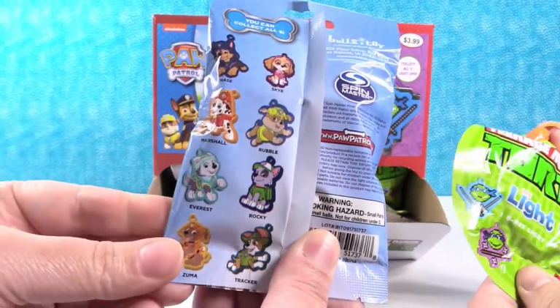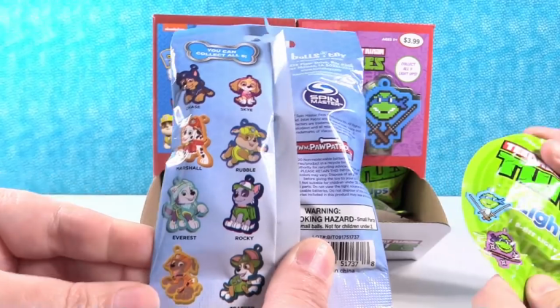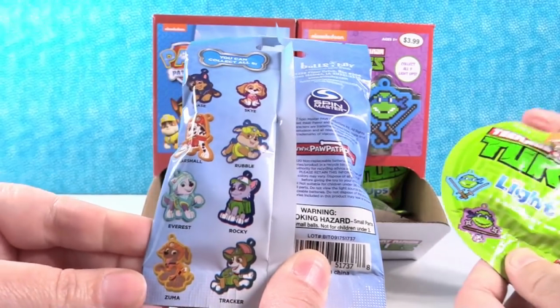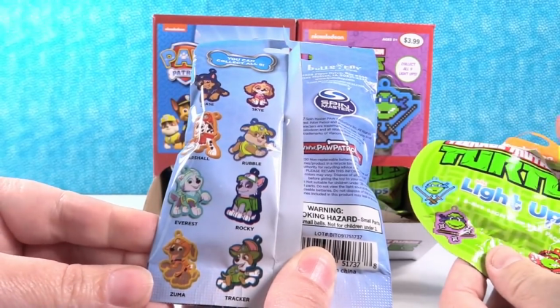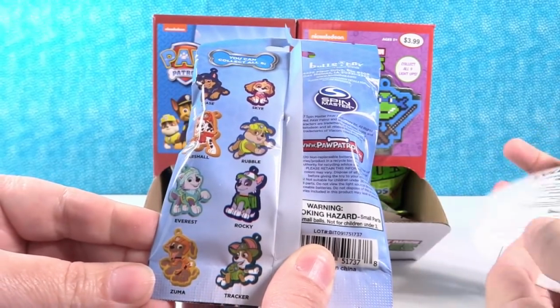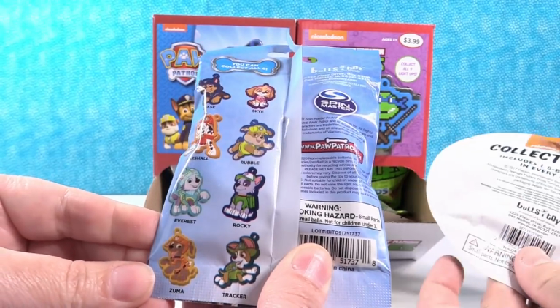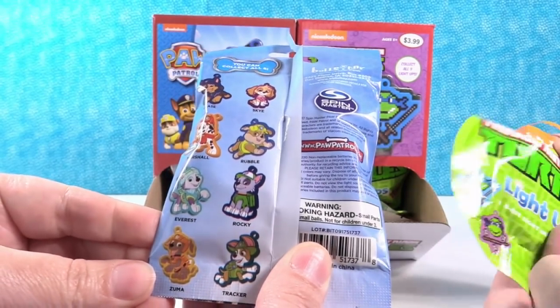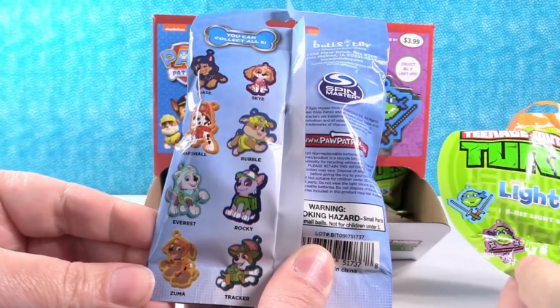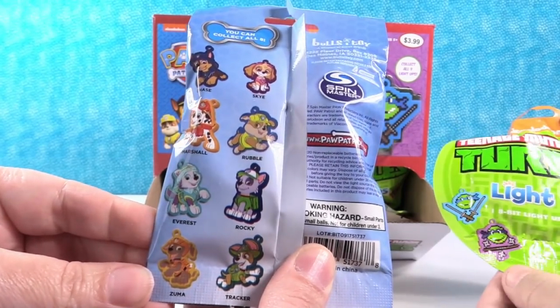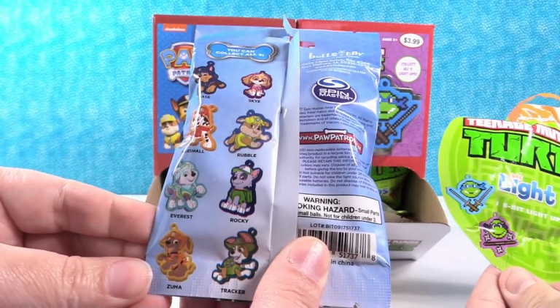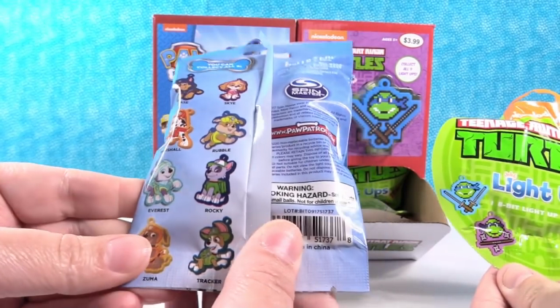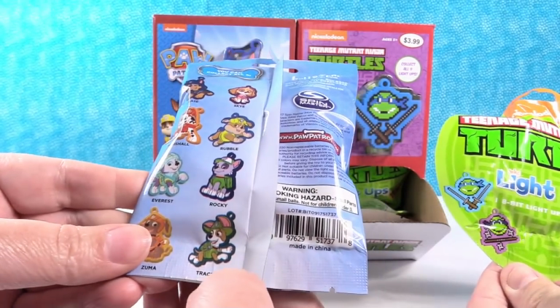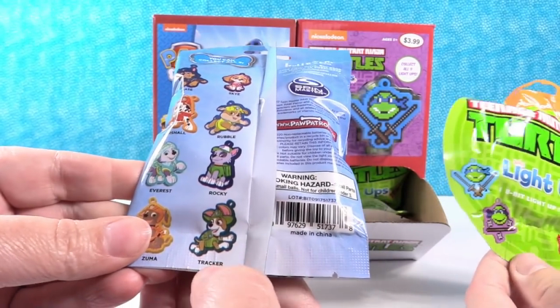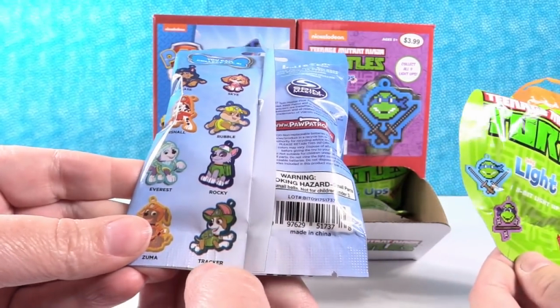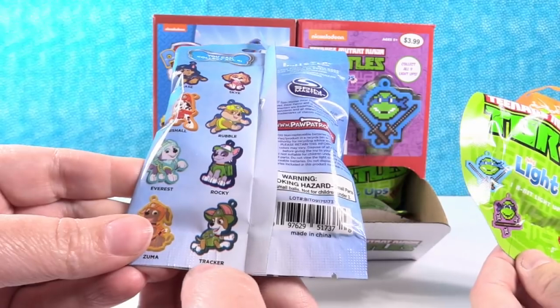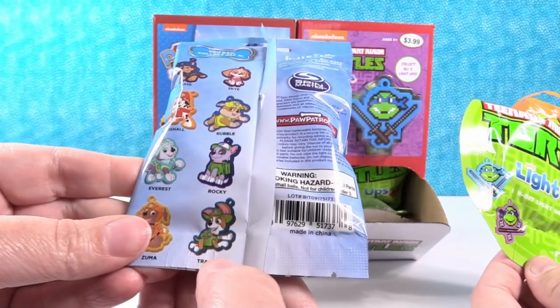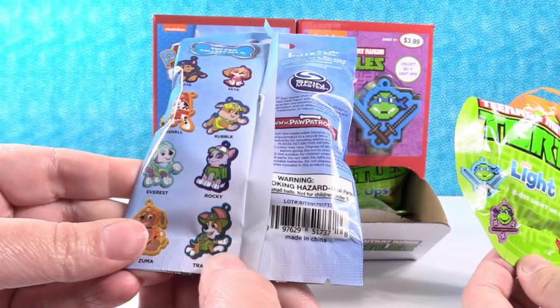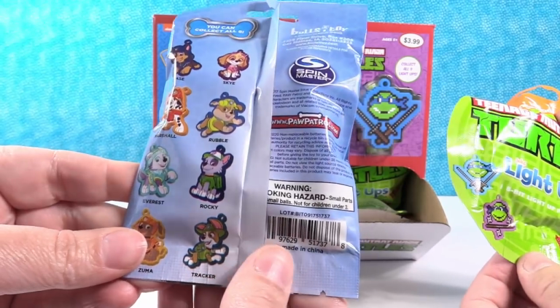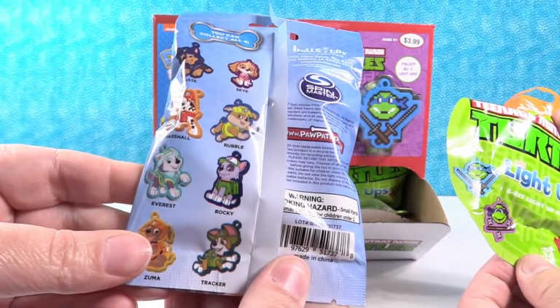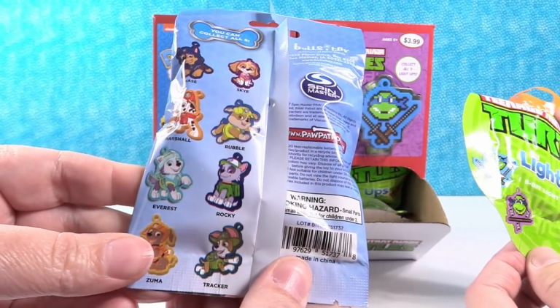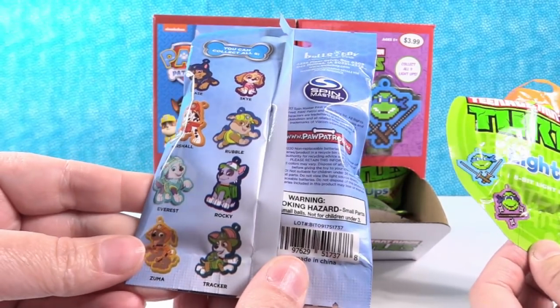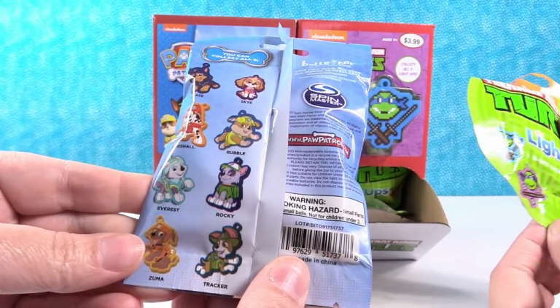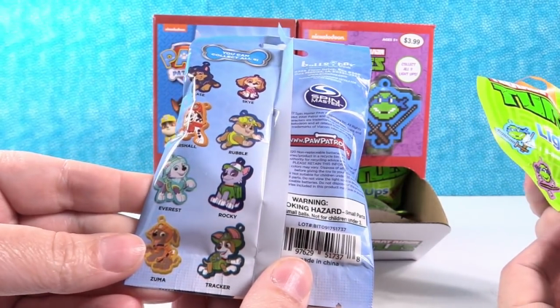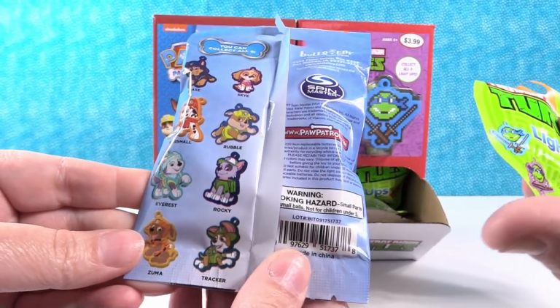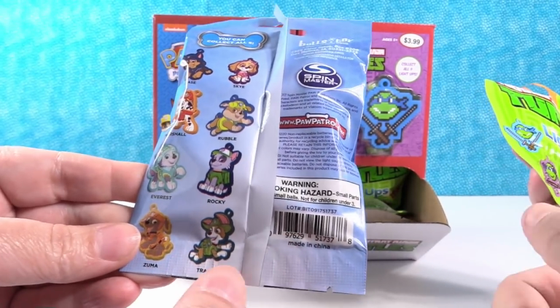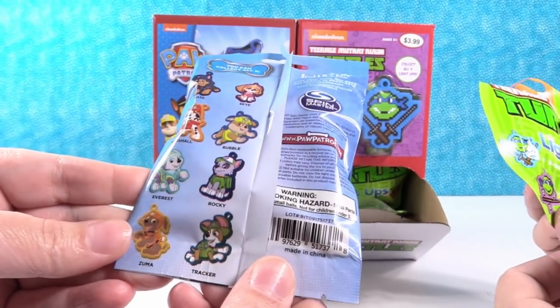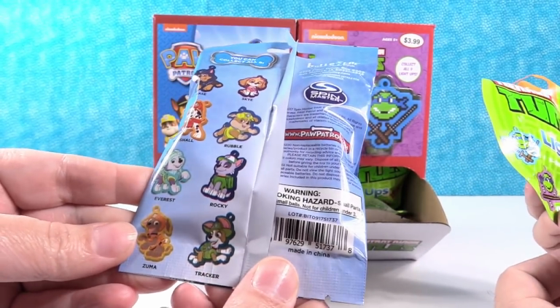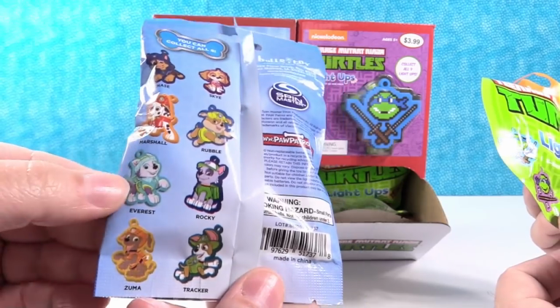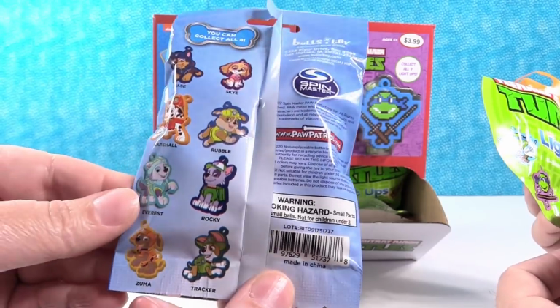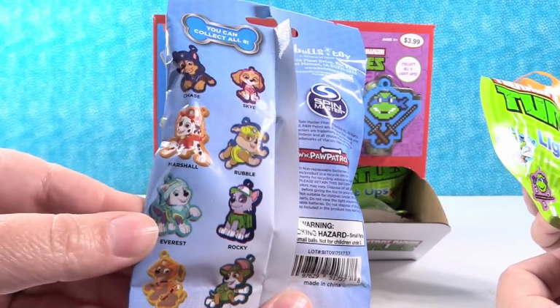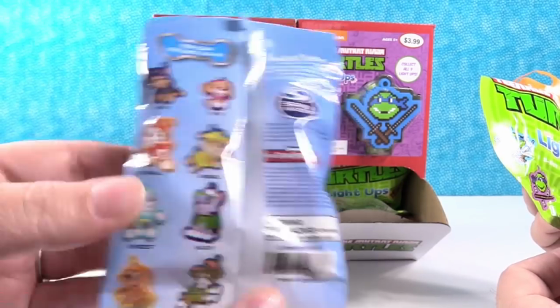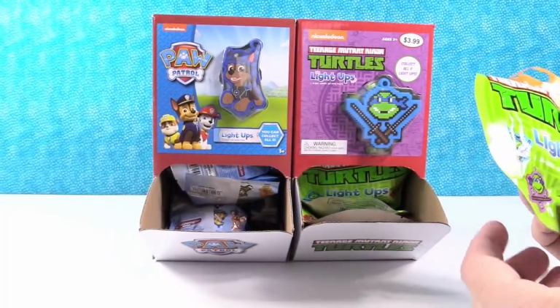So these are the characters we're going to be looking for. This is really cute. I like that Tracker is in this set — Tracker is a character that we don't see often. And Everest as well. So I'm really excited about that.